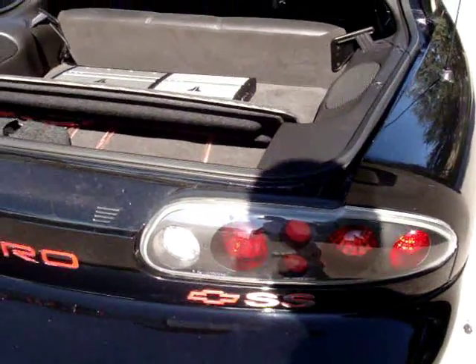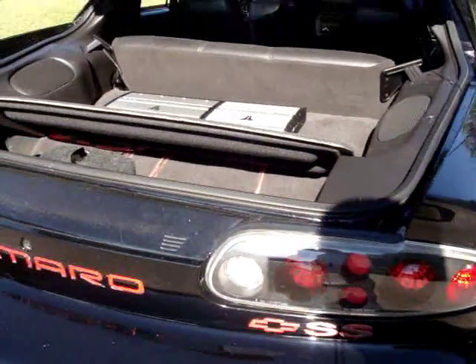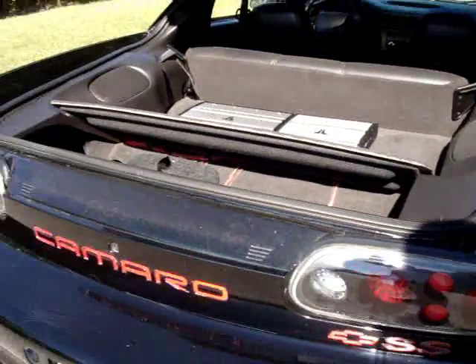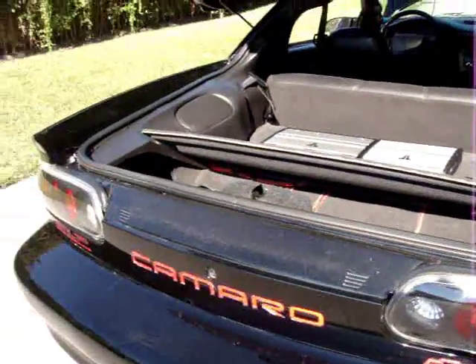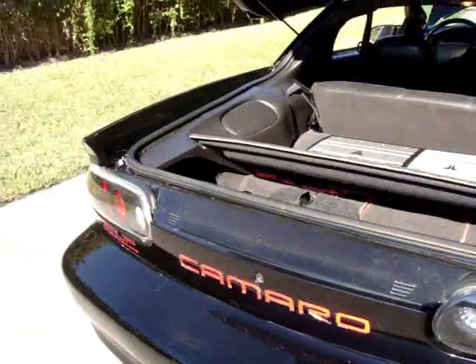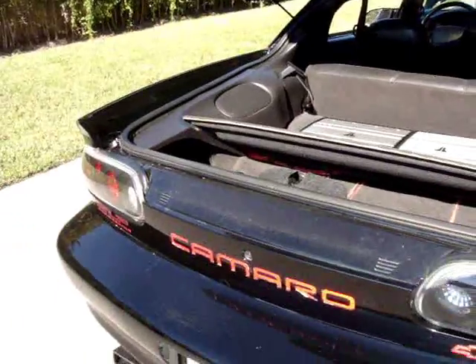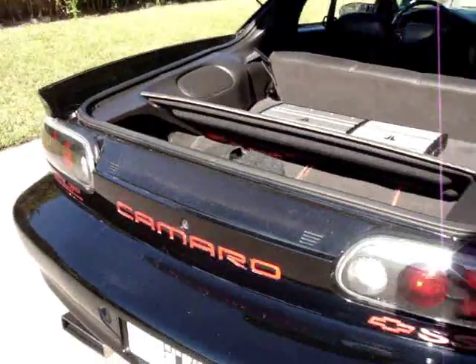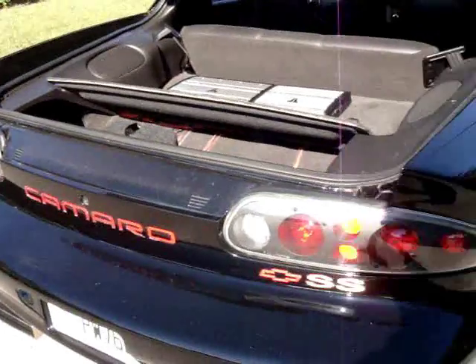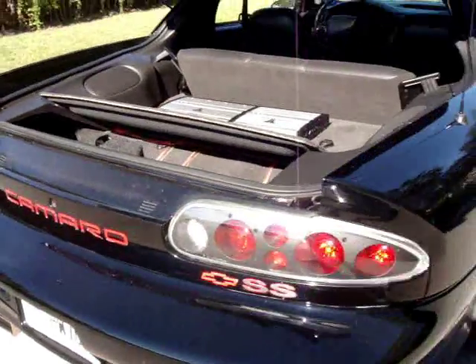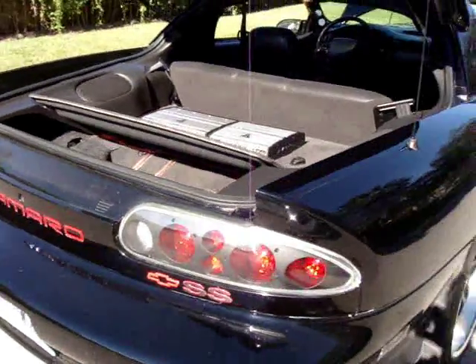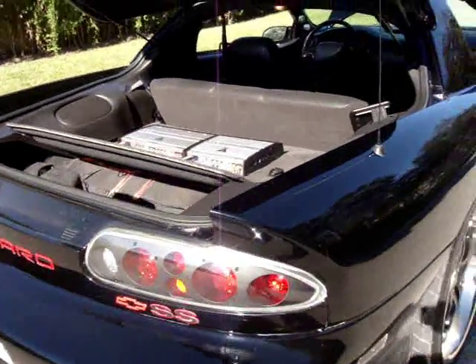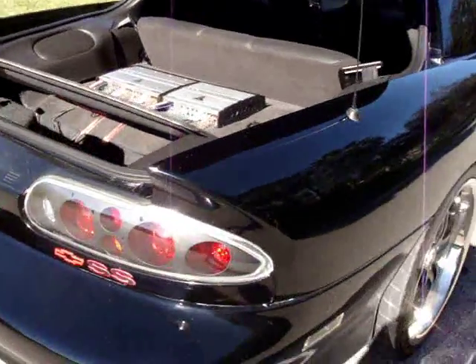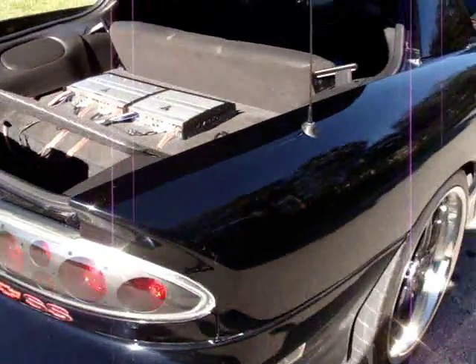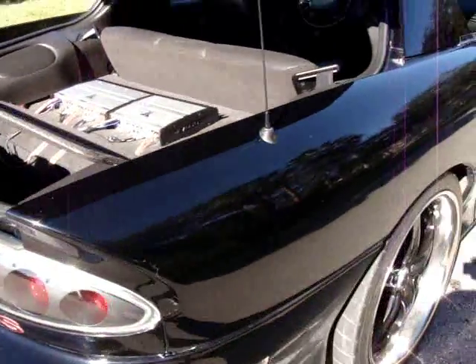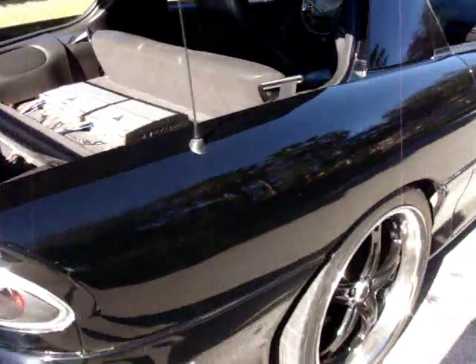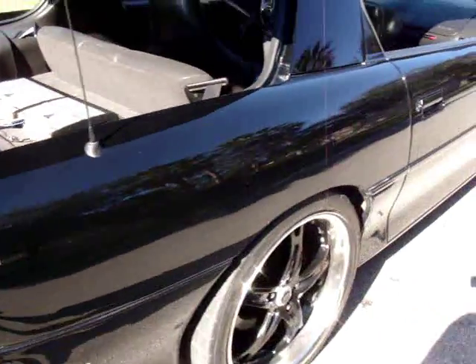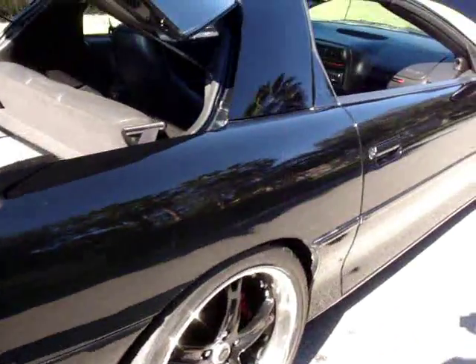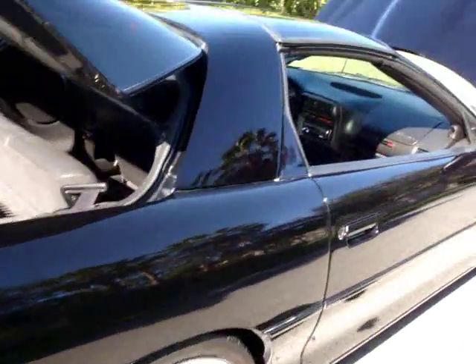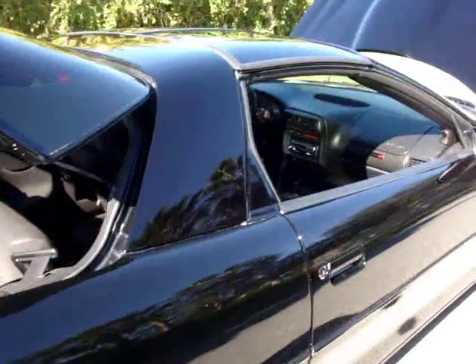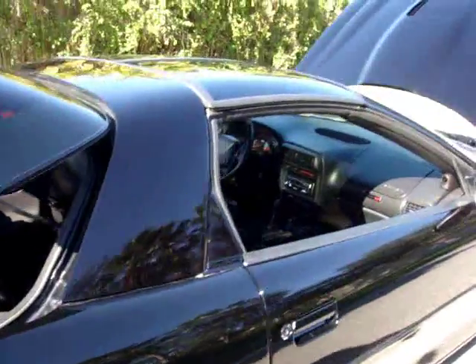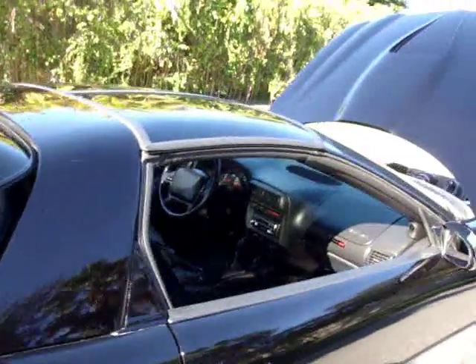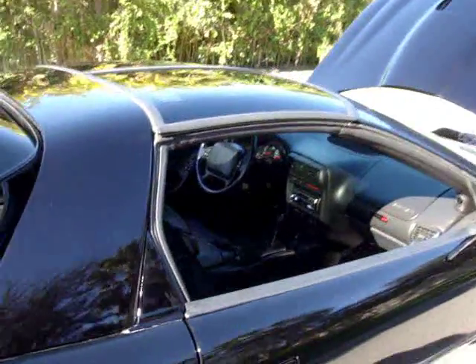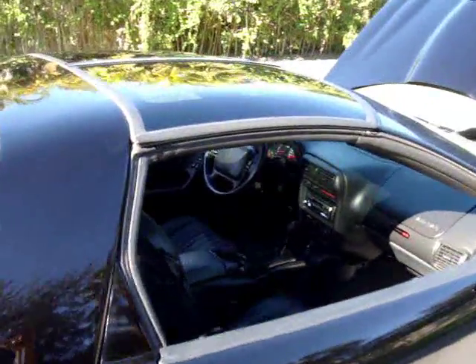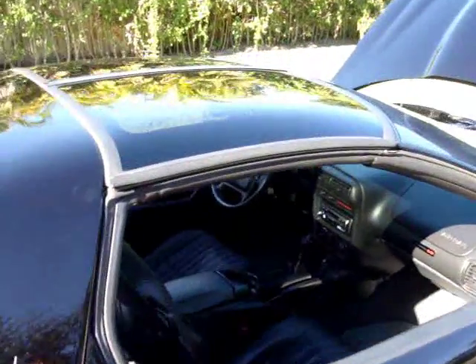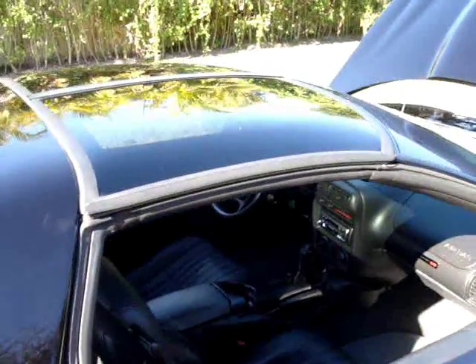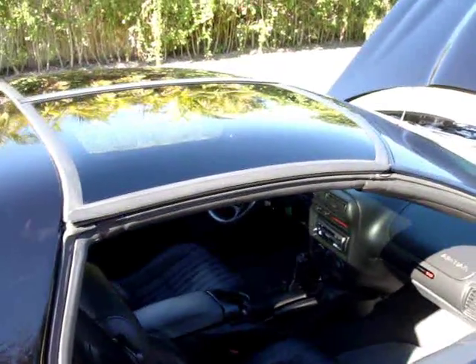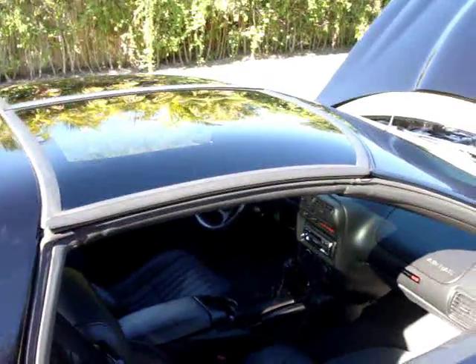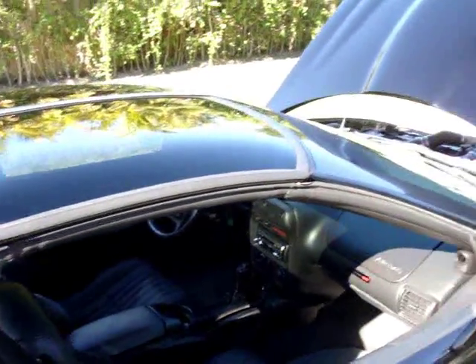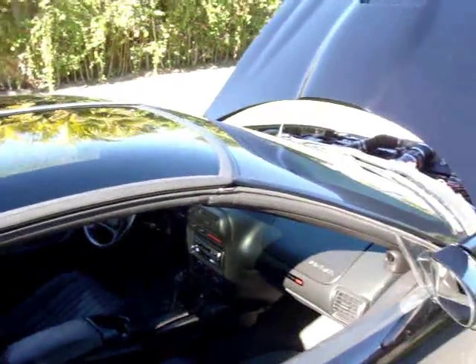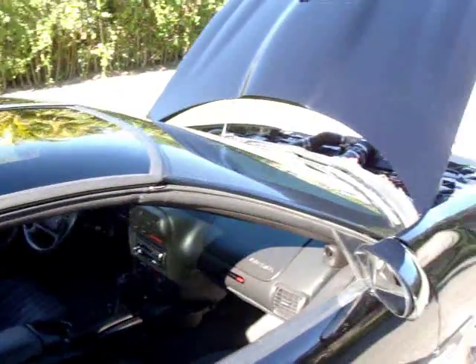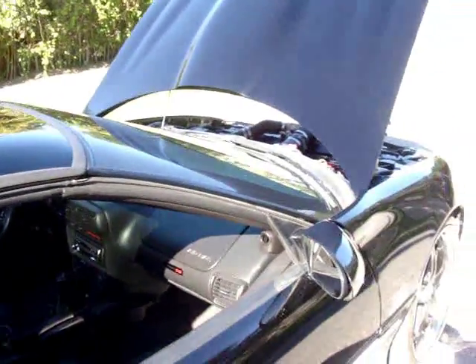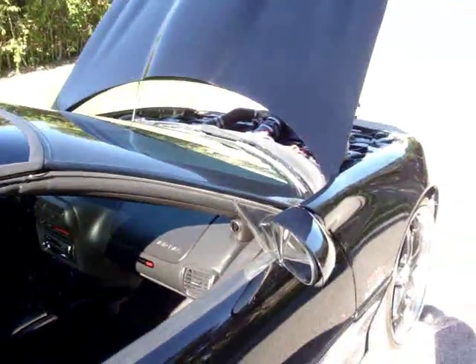Air conditioning is cold. You can drive this car every day and still have 500 horsepower on 93 octane gas. T-tops — just a wonderful car, Super Sport.